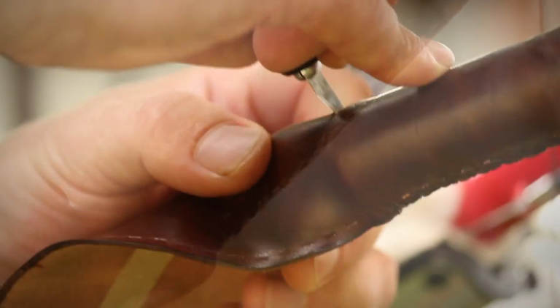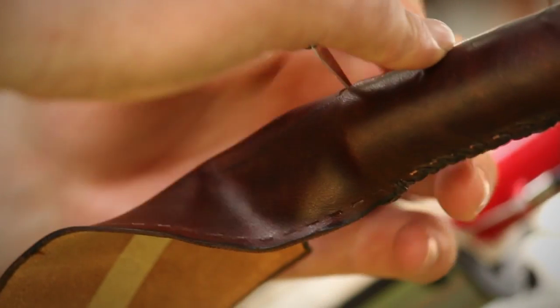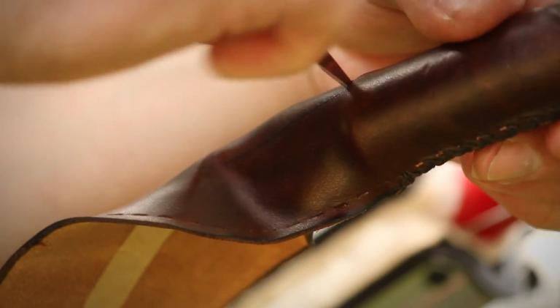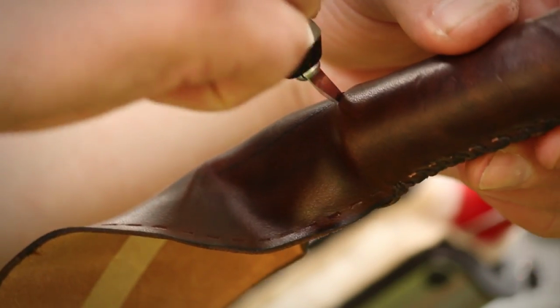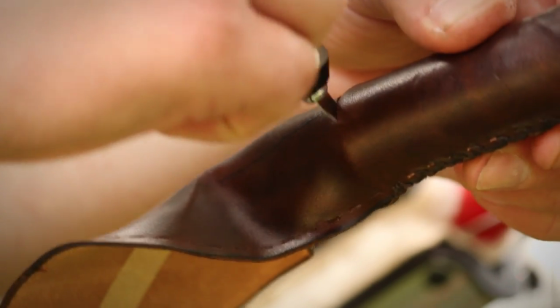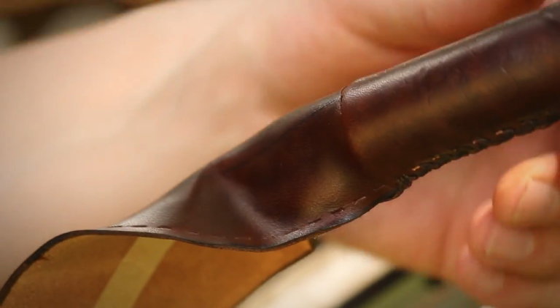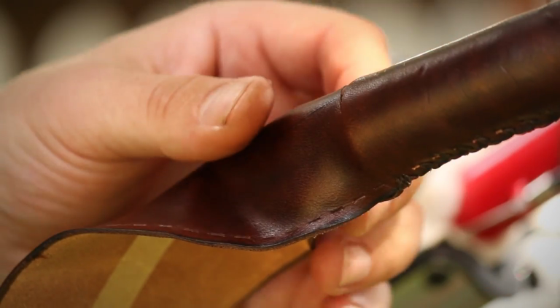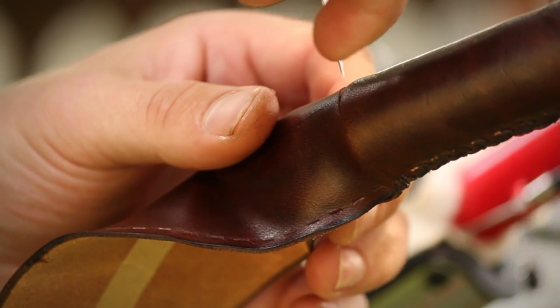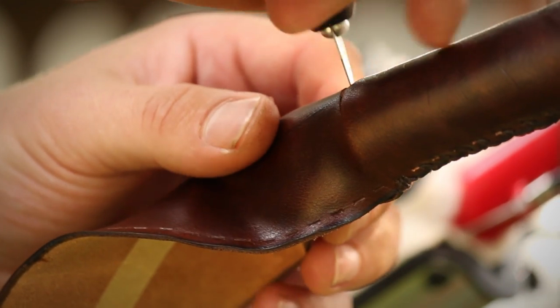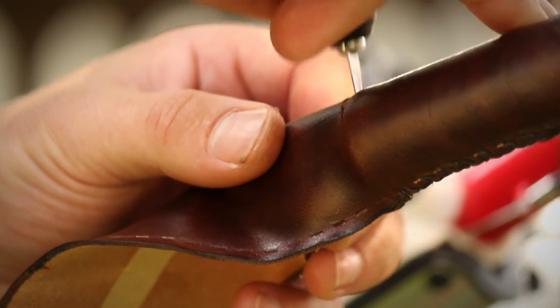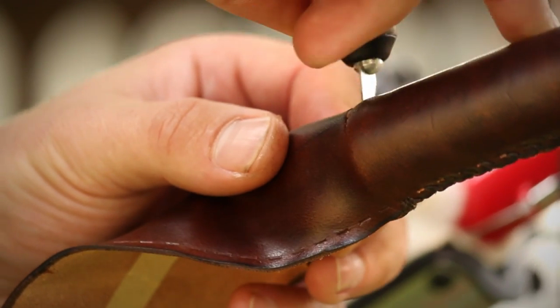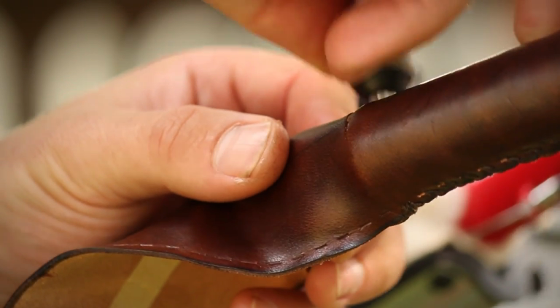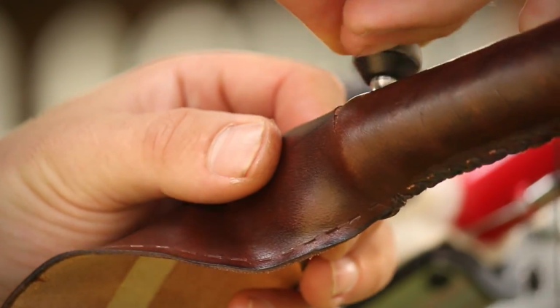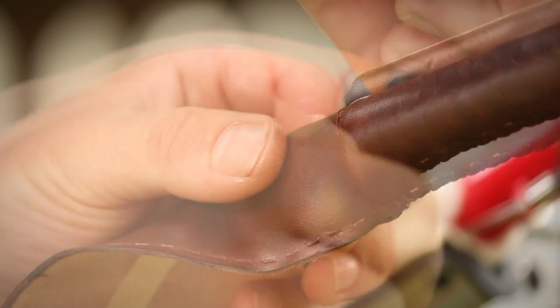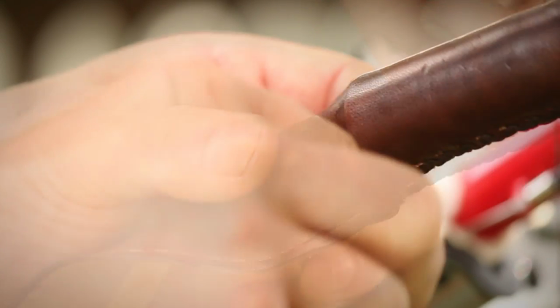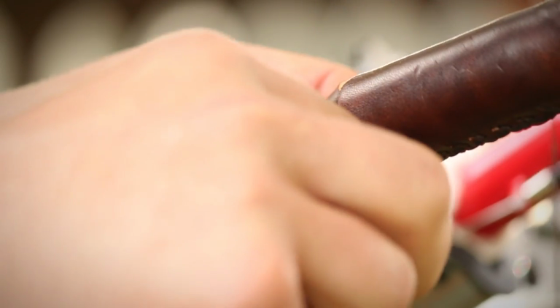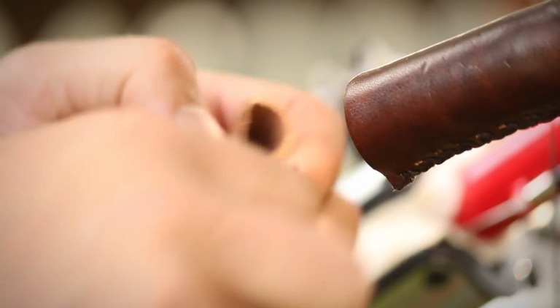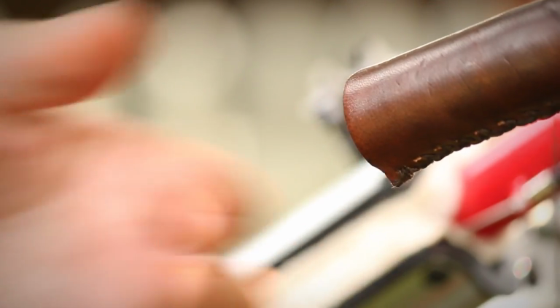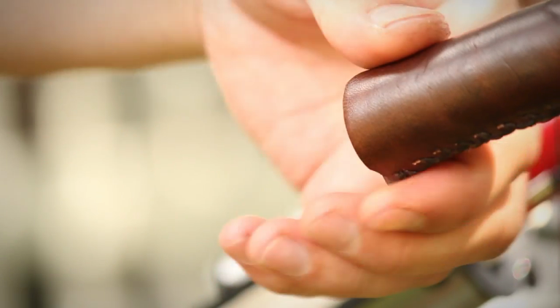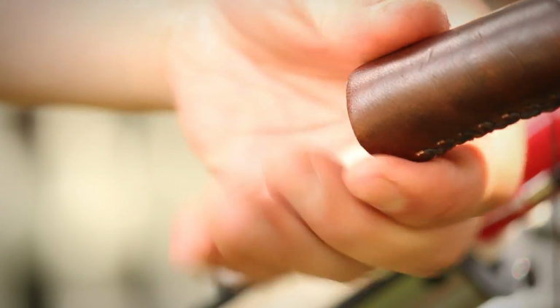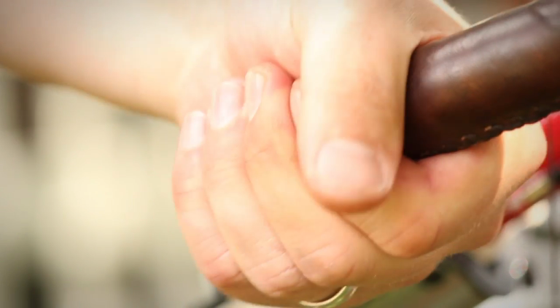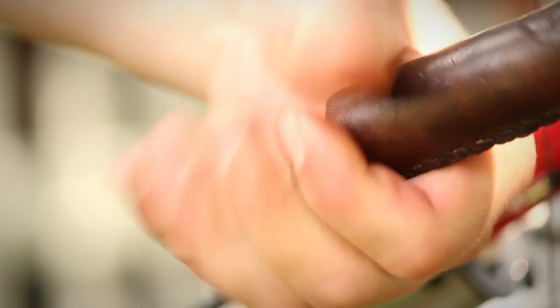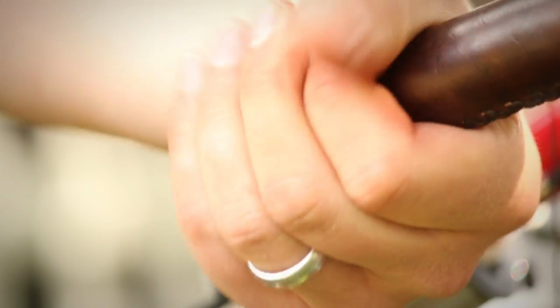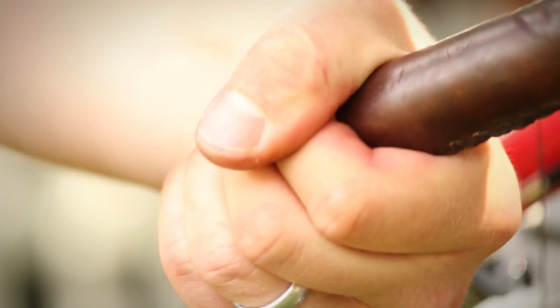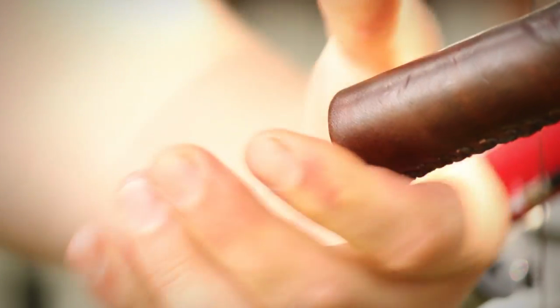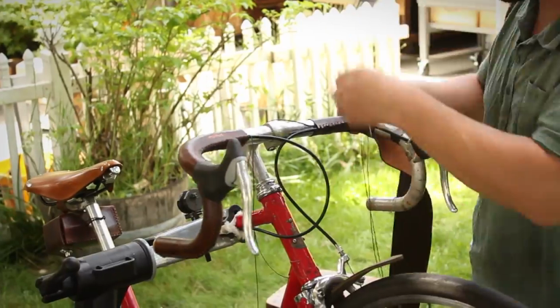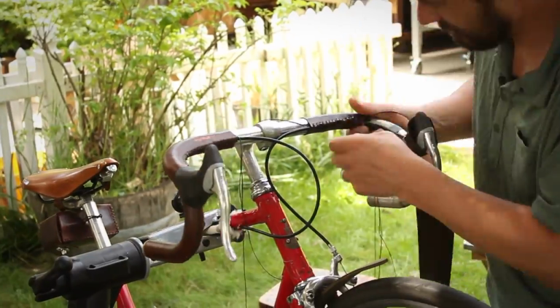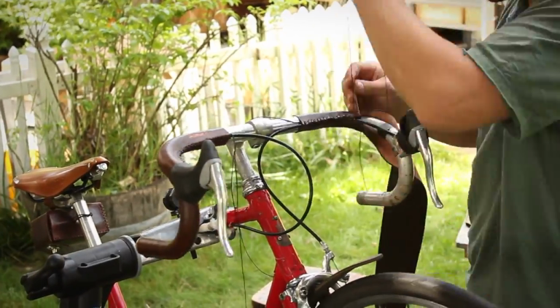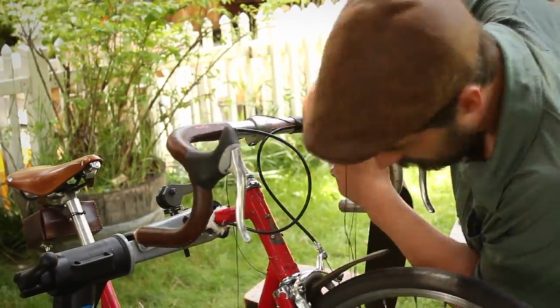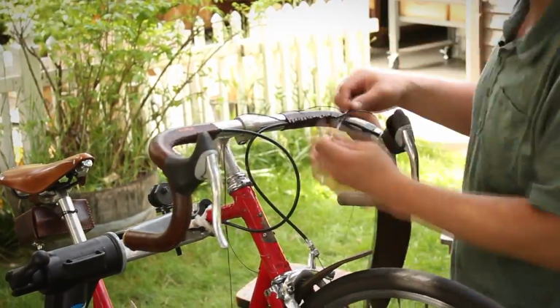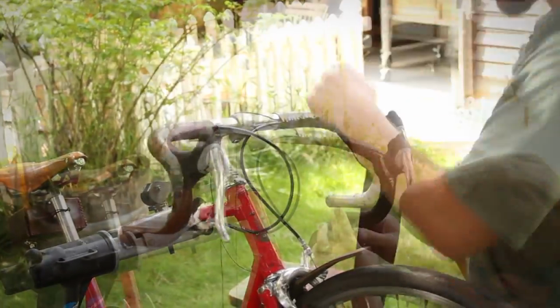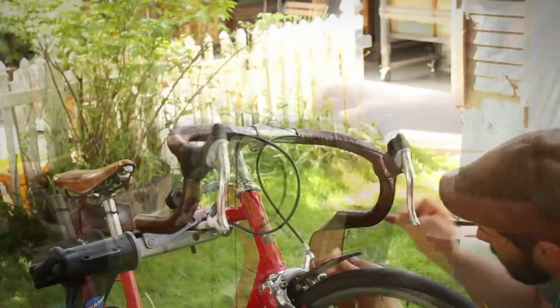Now cut the leather flush with the end of the bar. And the first side's done. Repeat the process on the other side and you're all set.